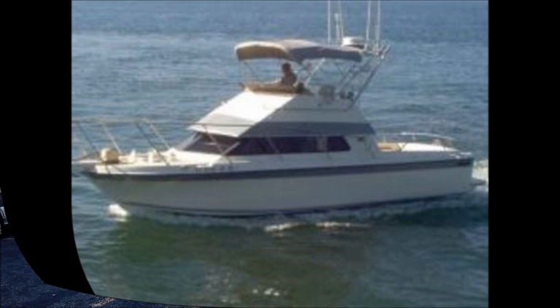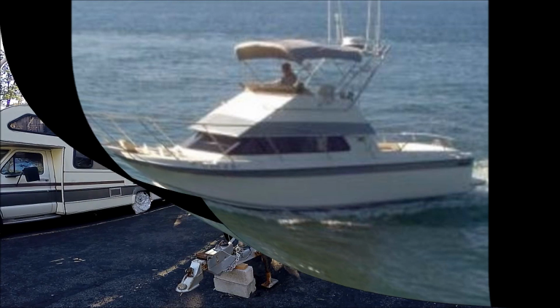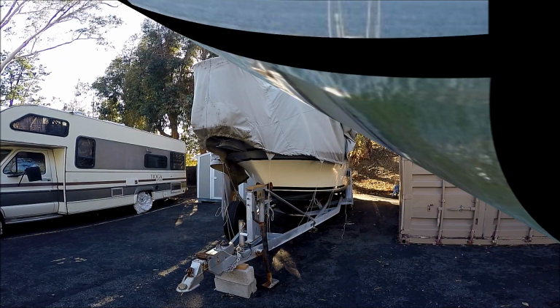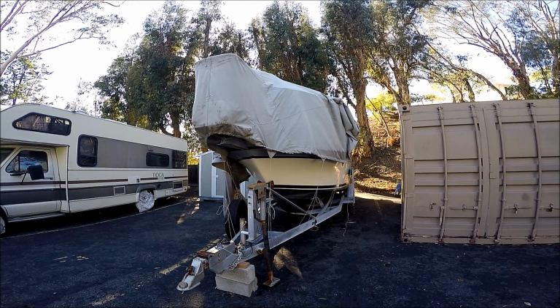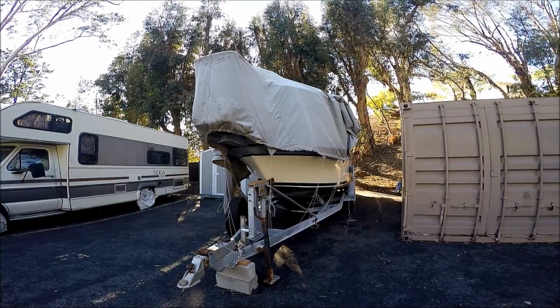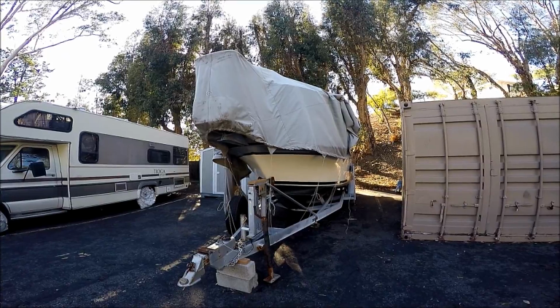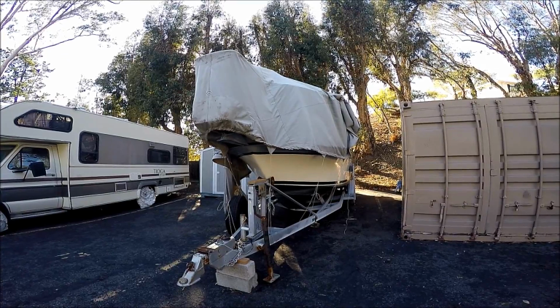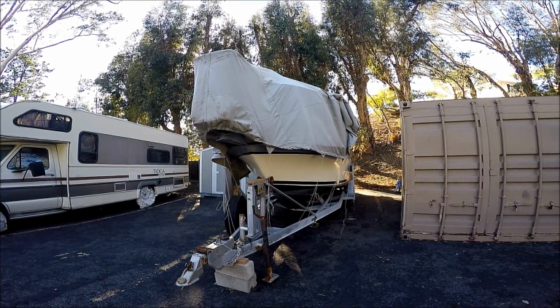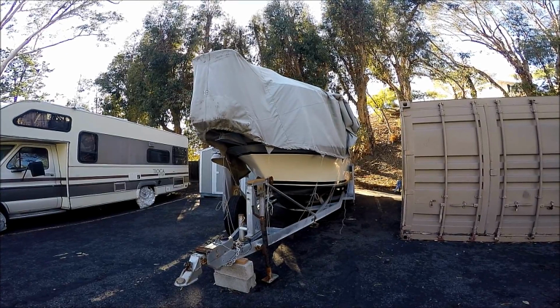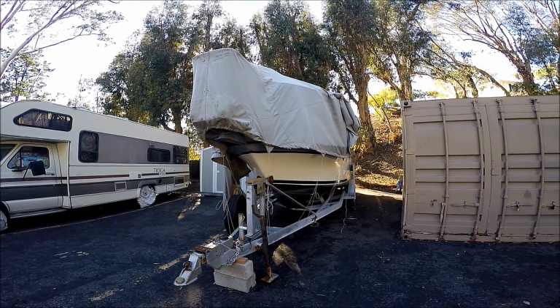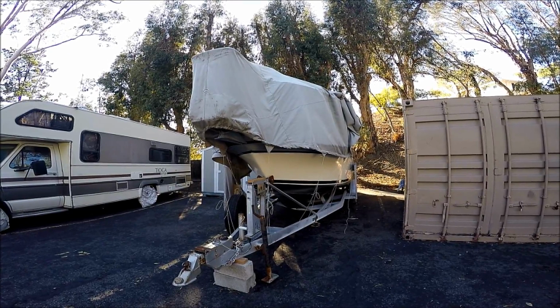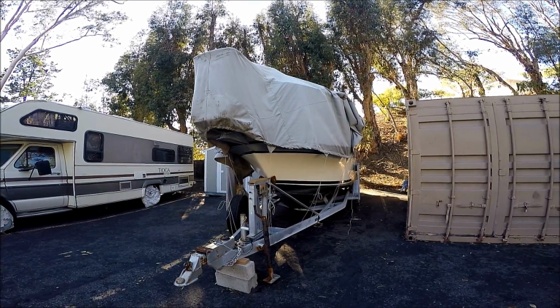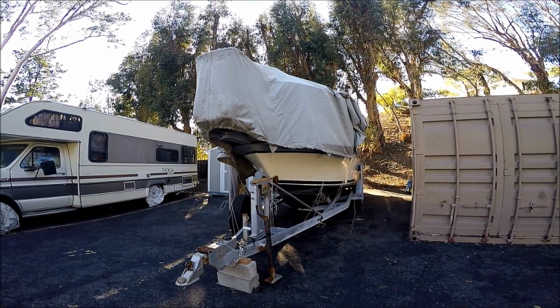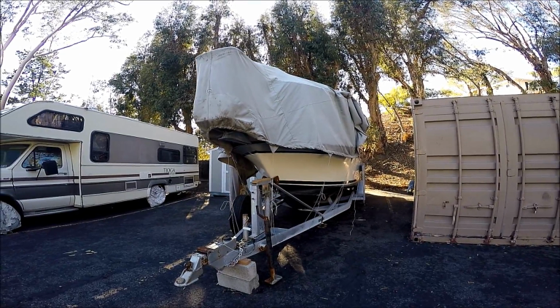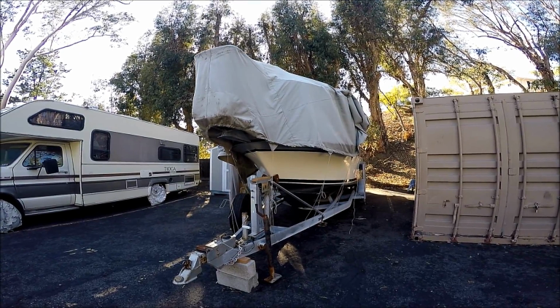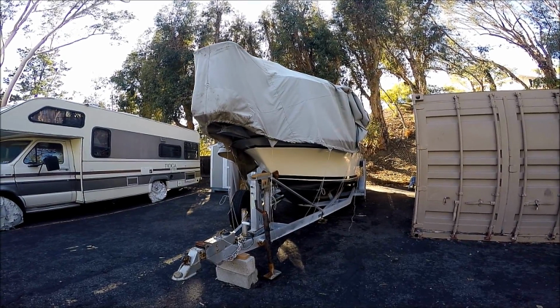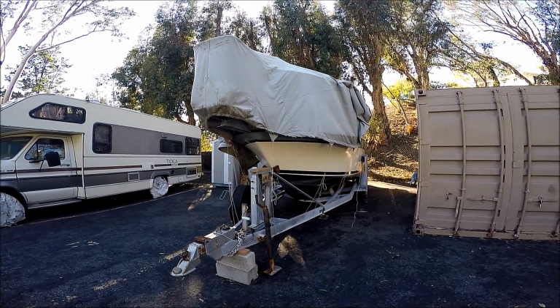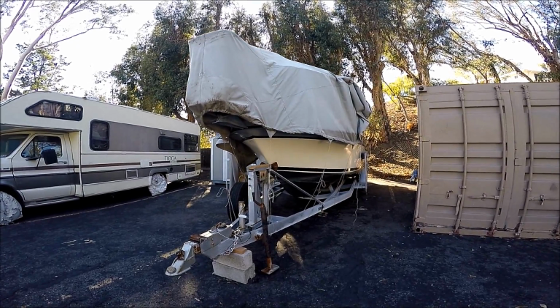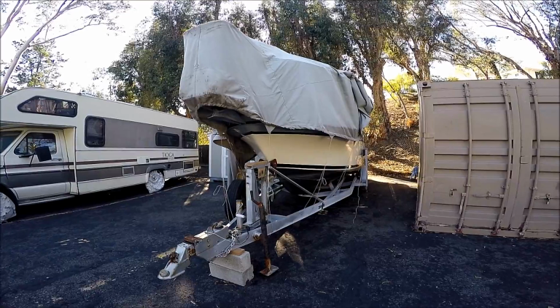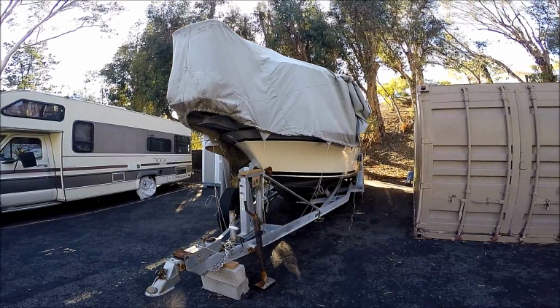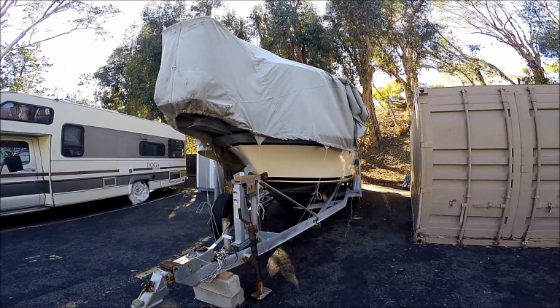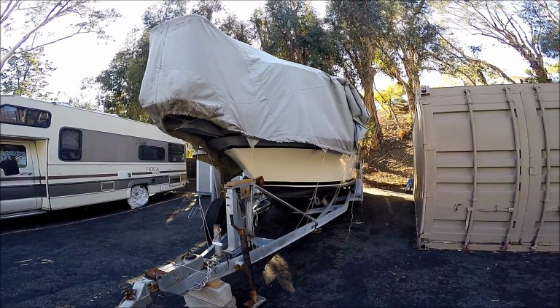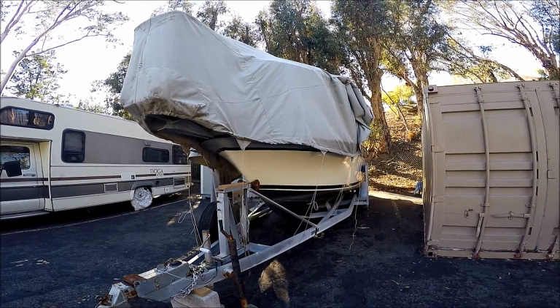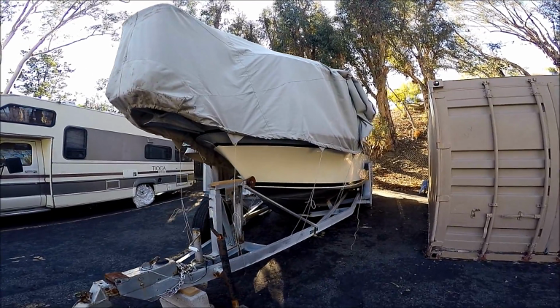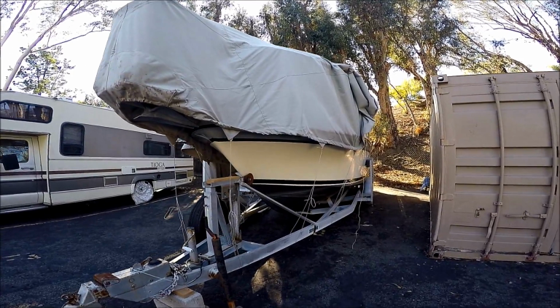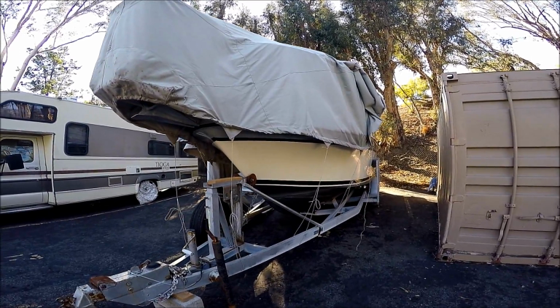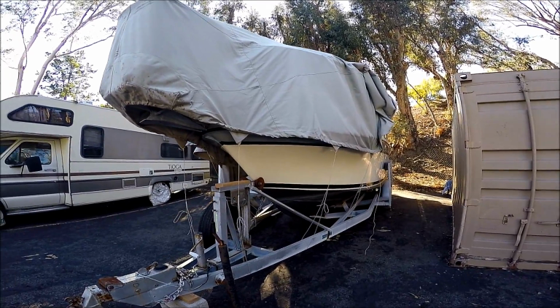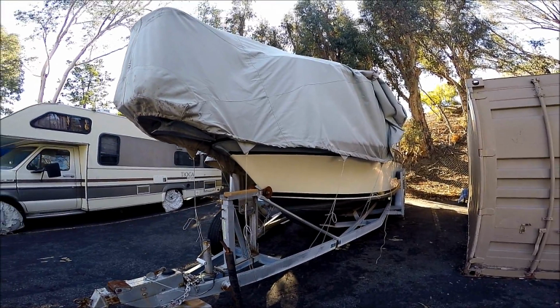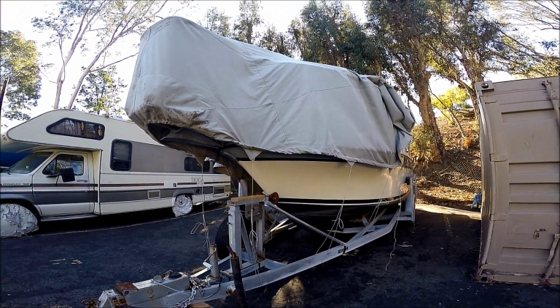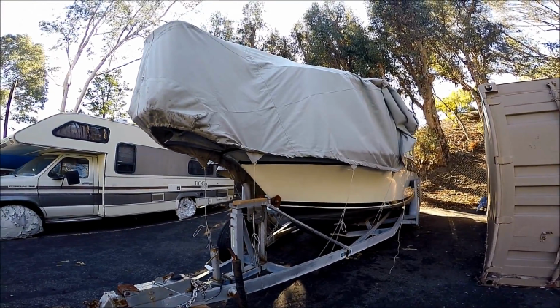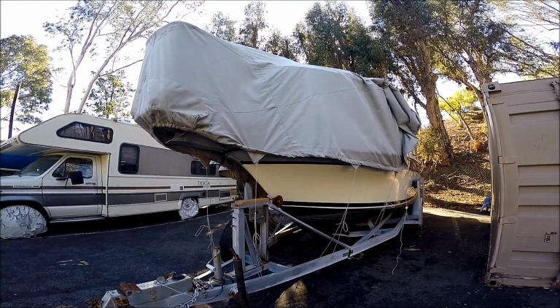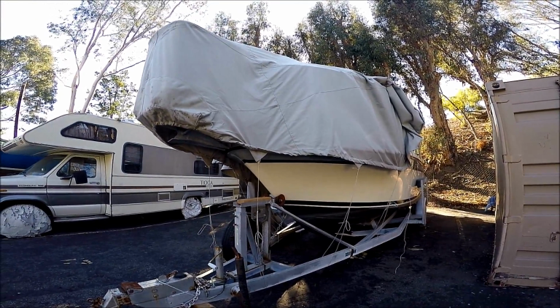Here we are, we're going to do a walk-around tour on this 1987 25' Skipjack in storage and for sale at South Mountain Yachts.